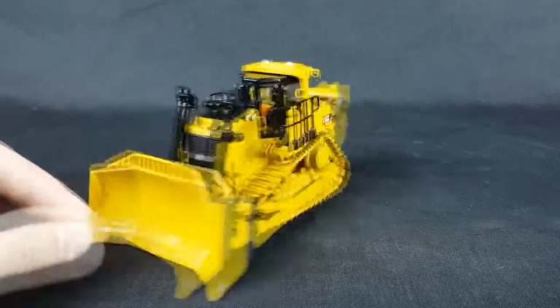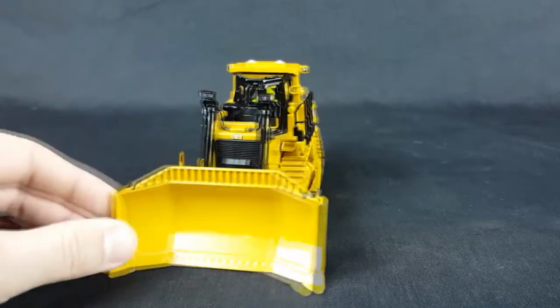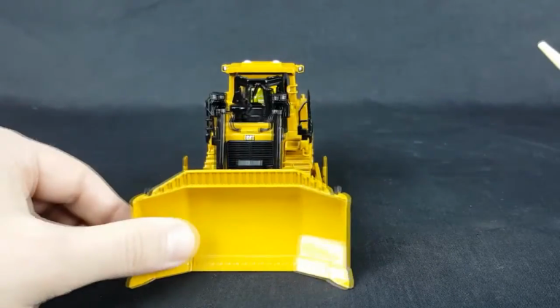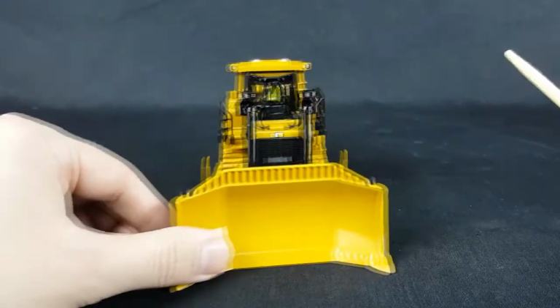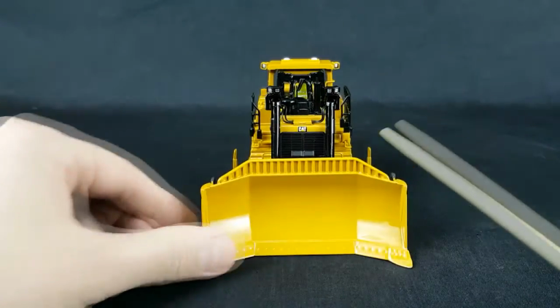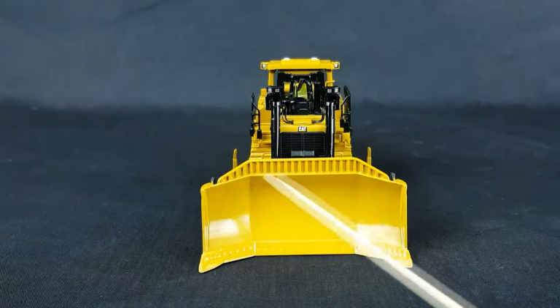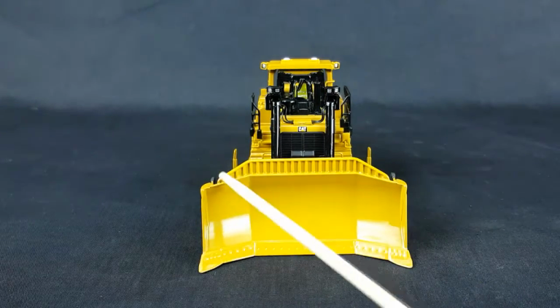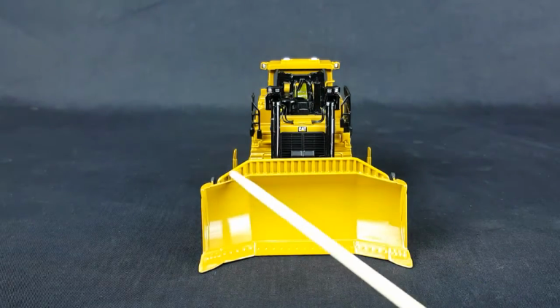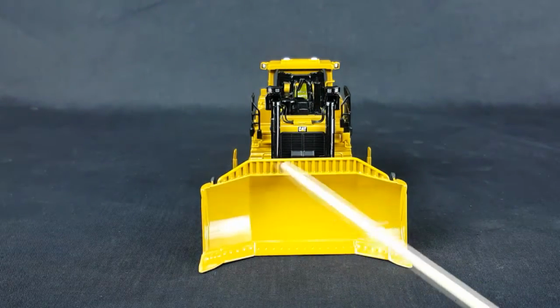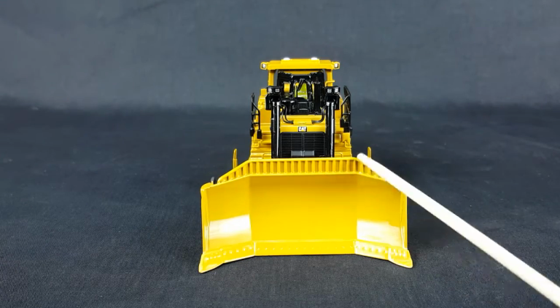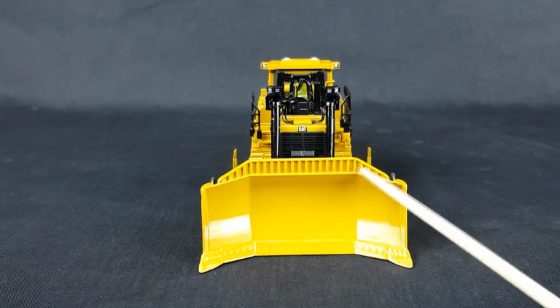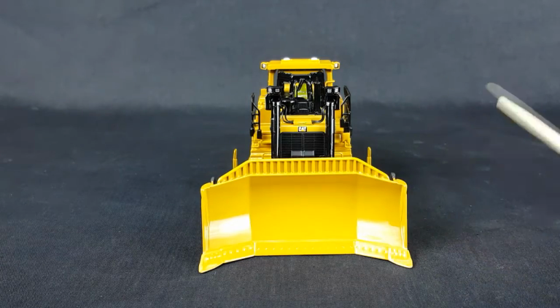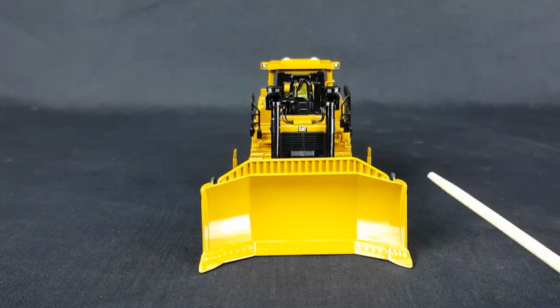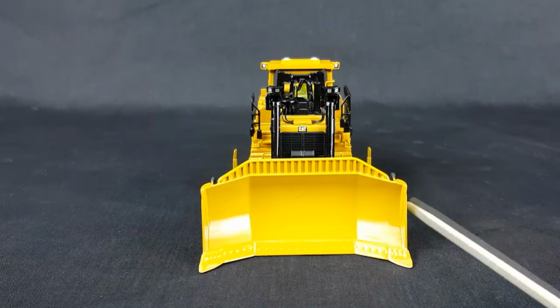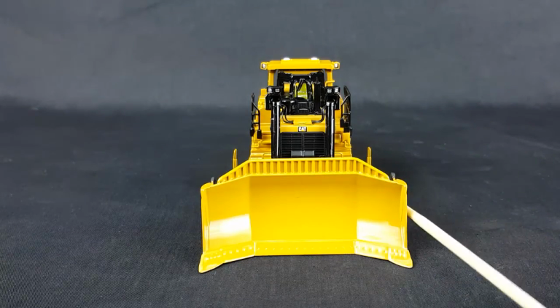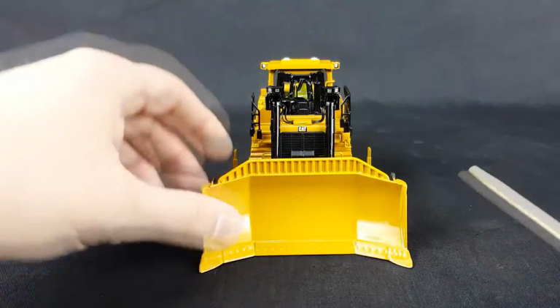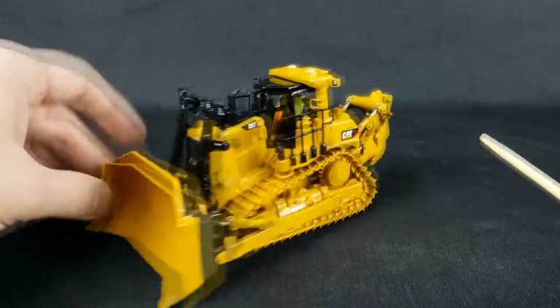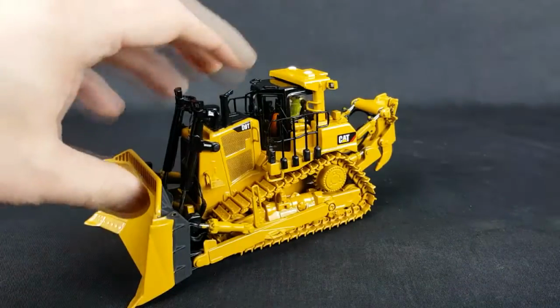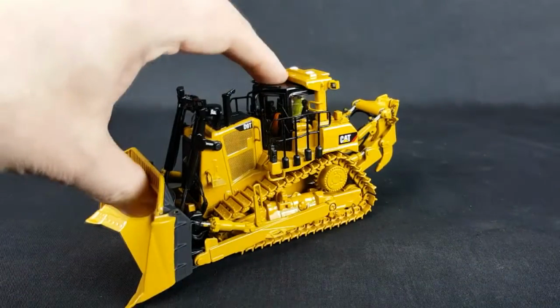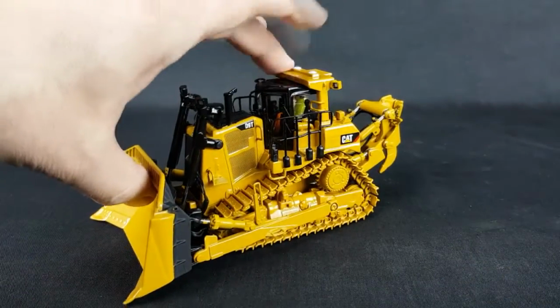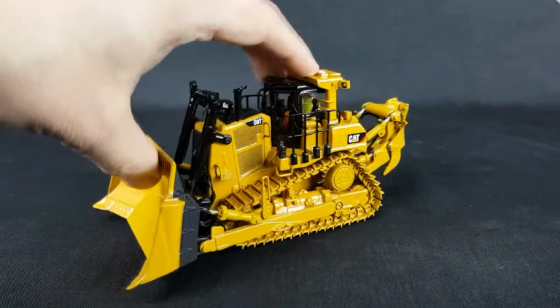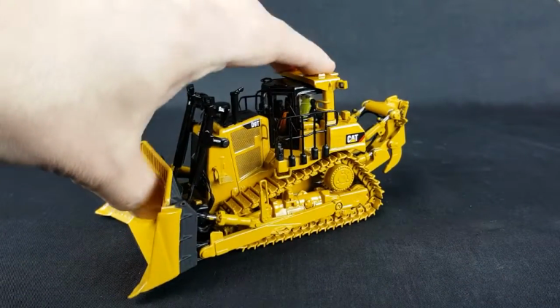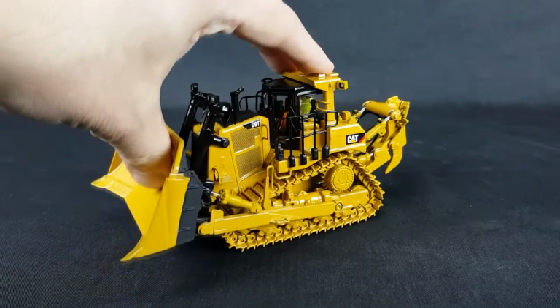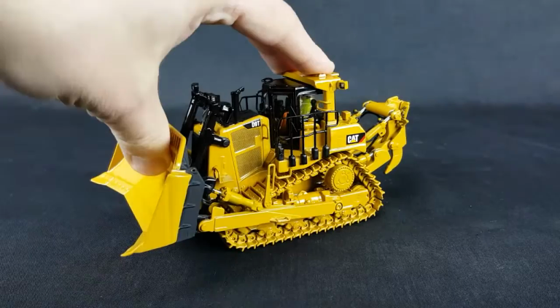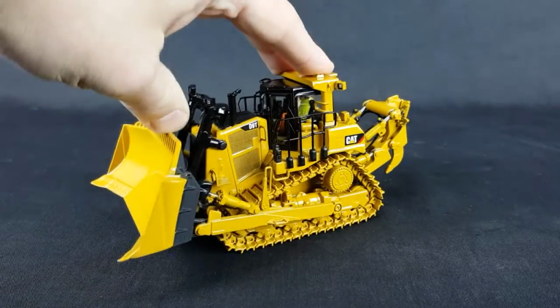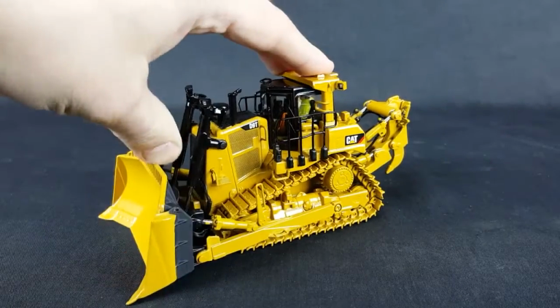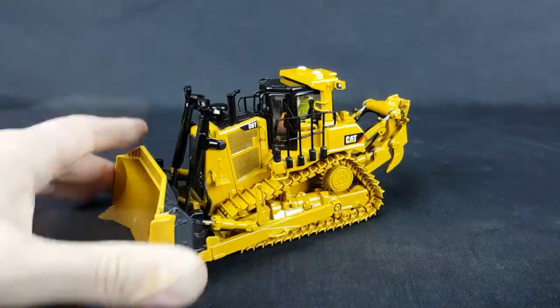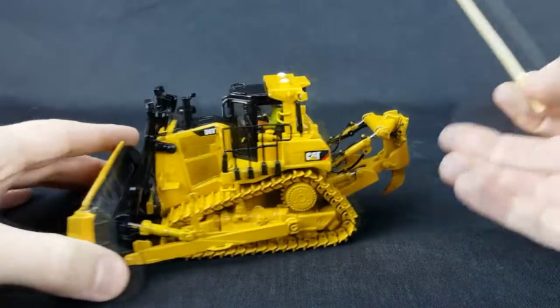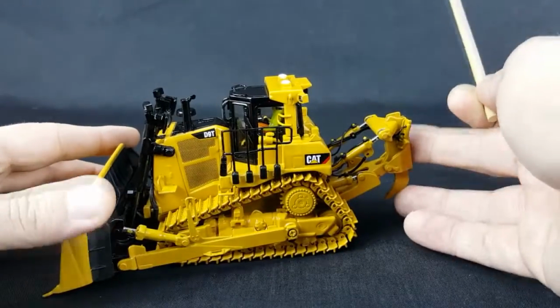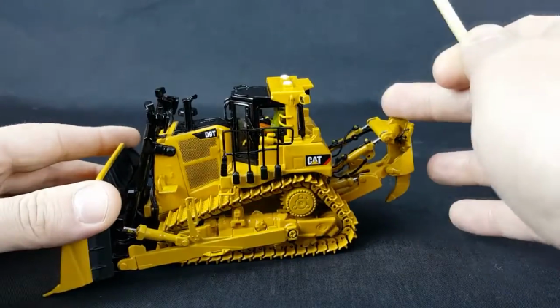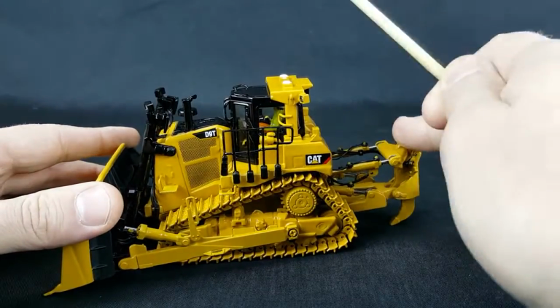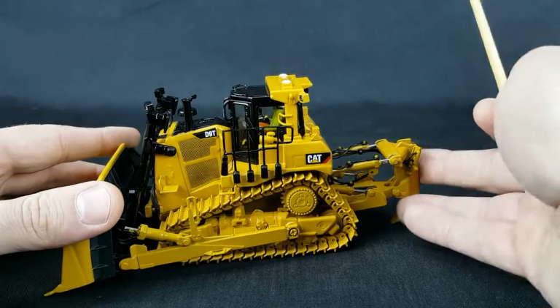The blade — it would have been nice if there were holes through here, but that's okay. Of course the blade goes up and down. Same thing with the ripper.